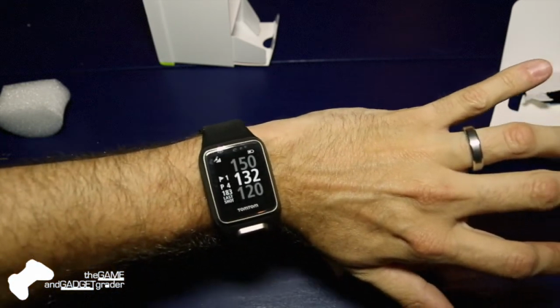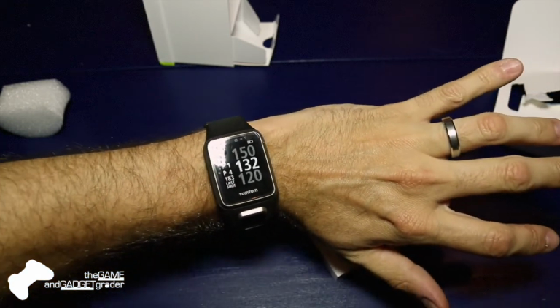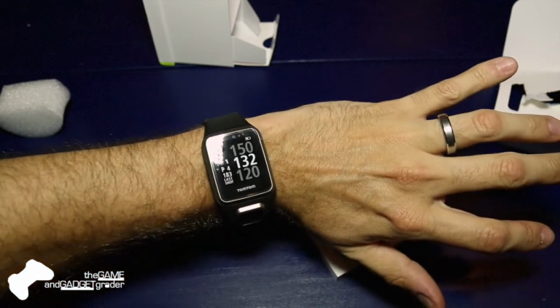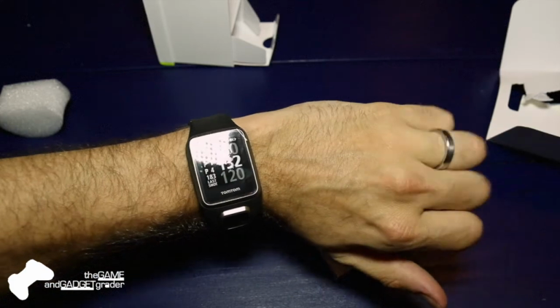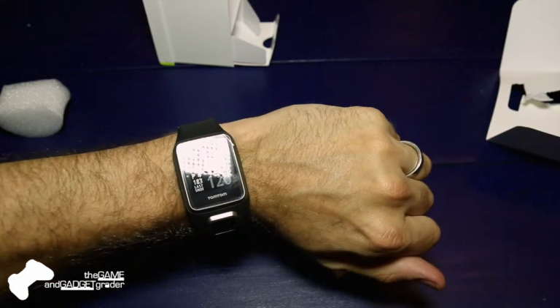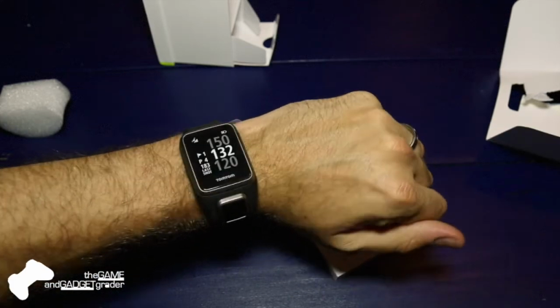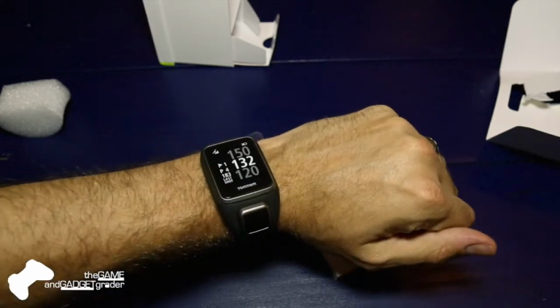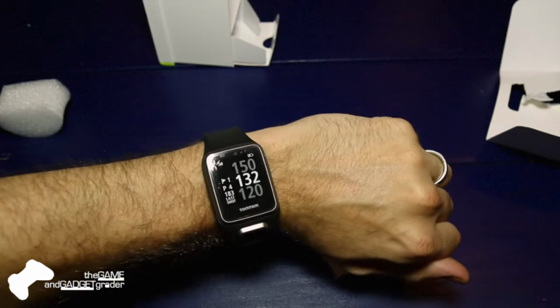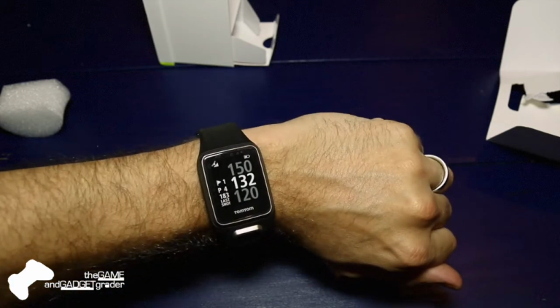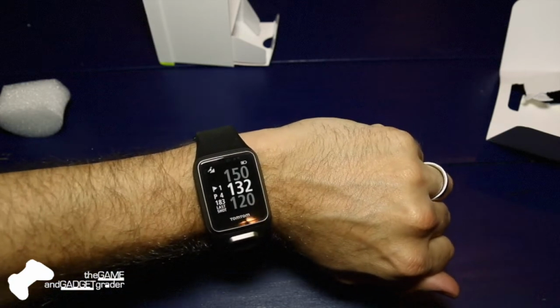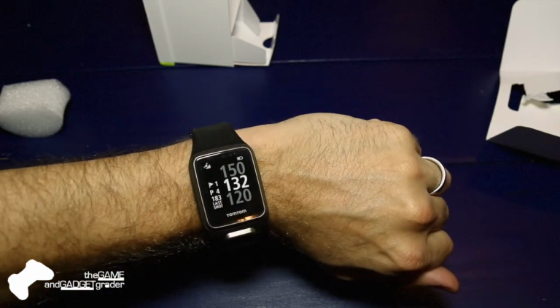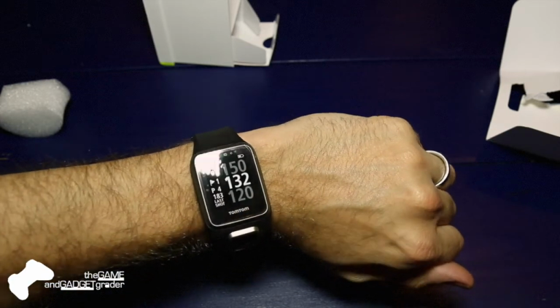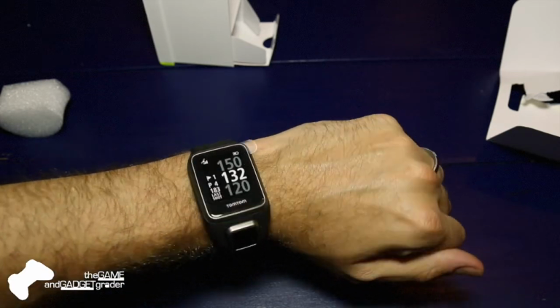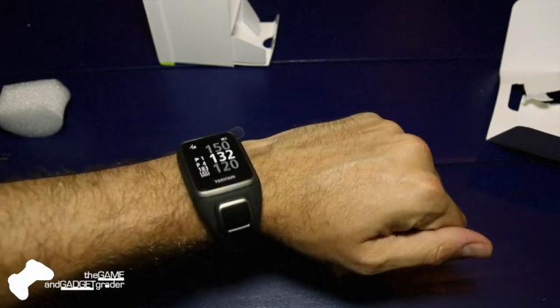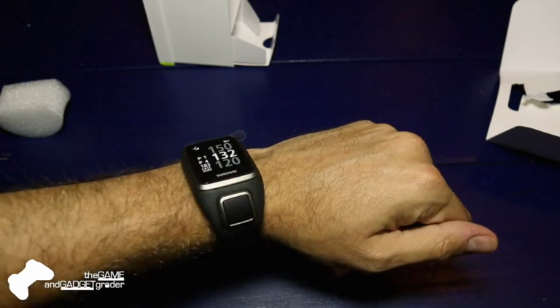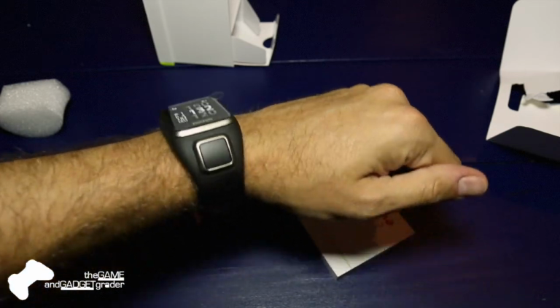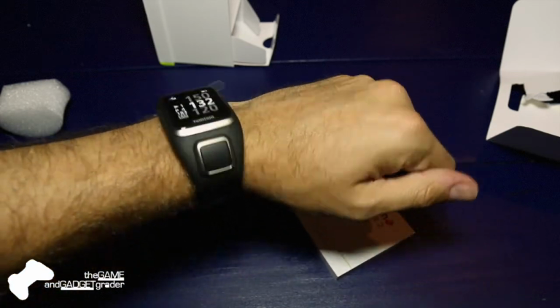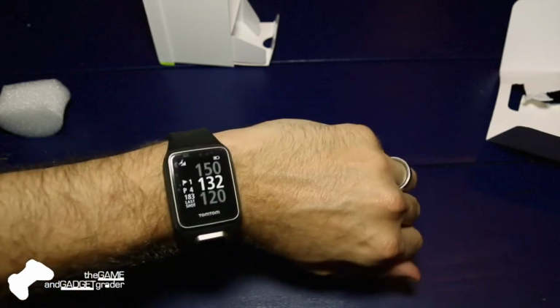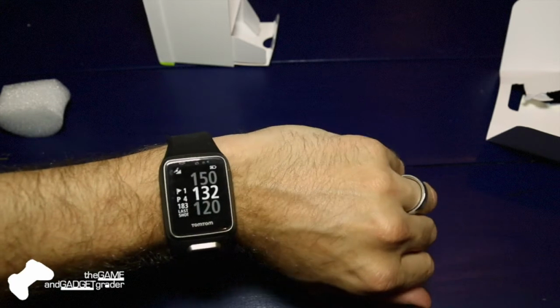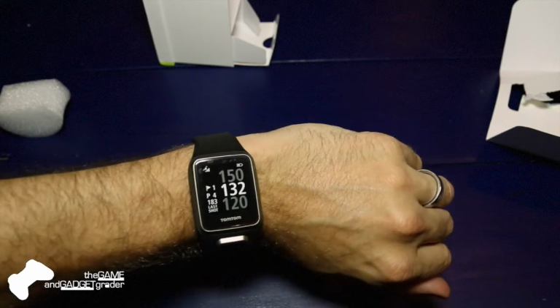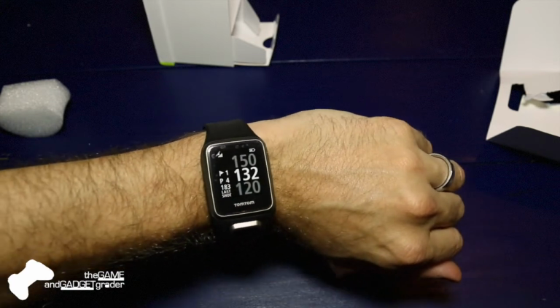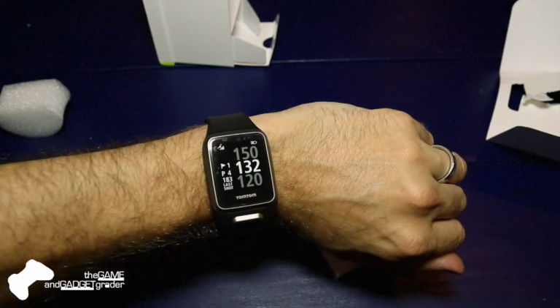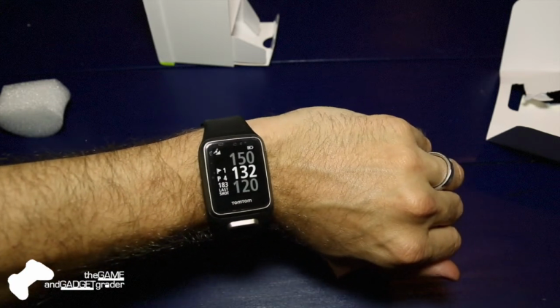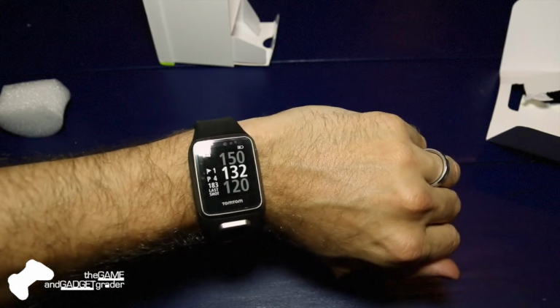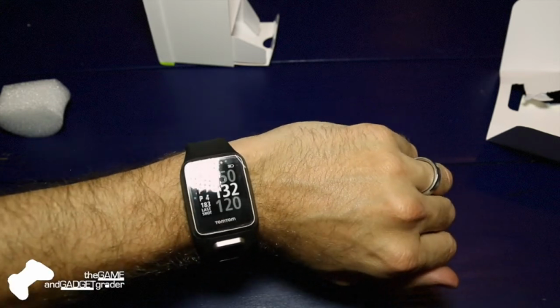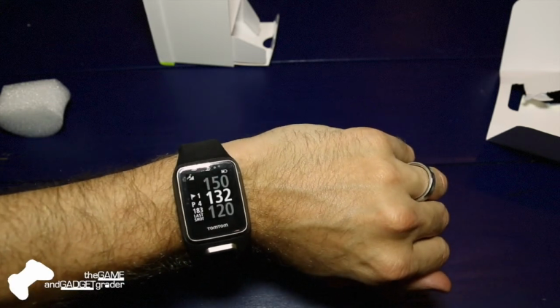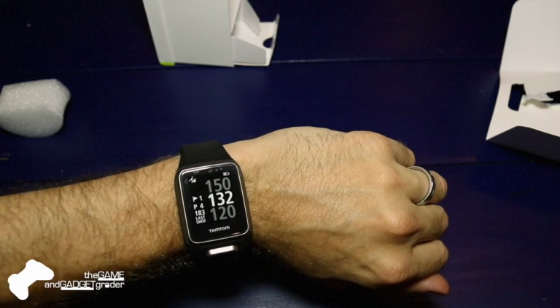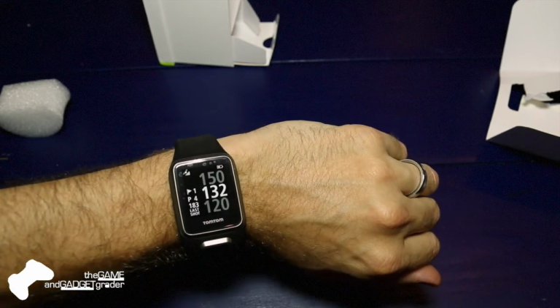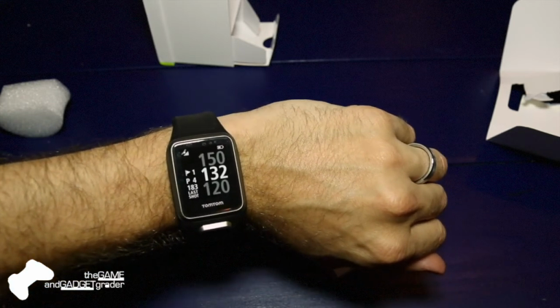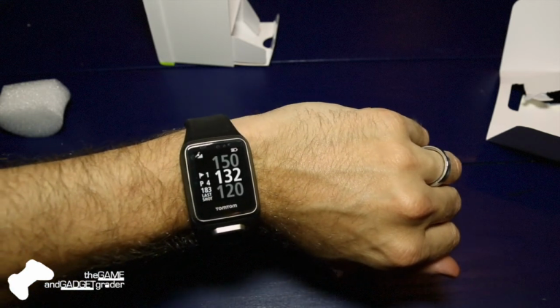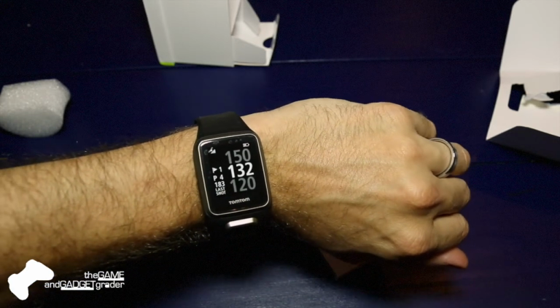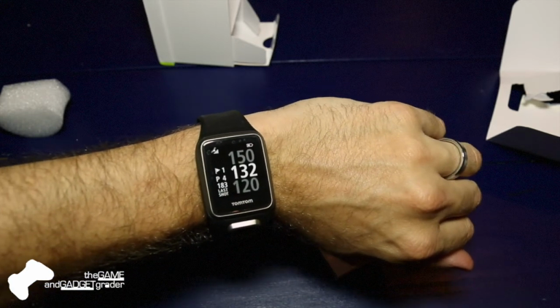I have a medium-sized wrist and I like big watches, so I think this will look pretty nice and be in line with my other watches. We'll give this thing a charge, hit the courses, and give you a full review of how it works. Excited to give it a try, so stay tuned.